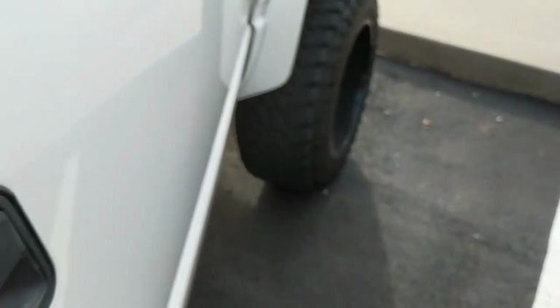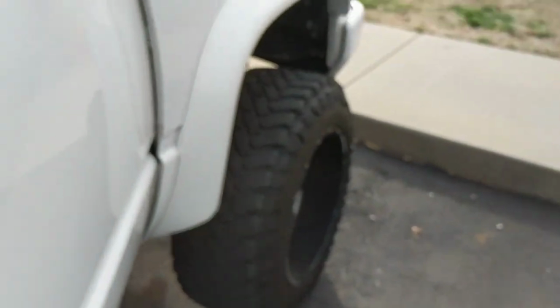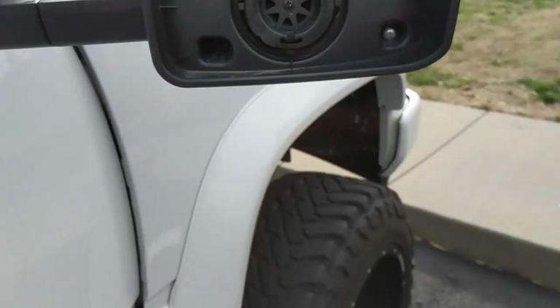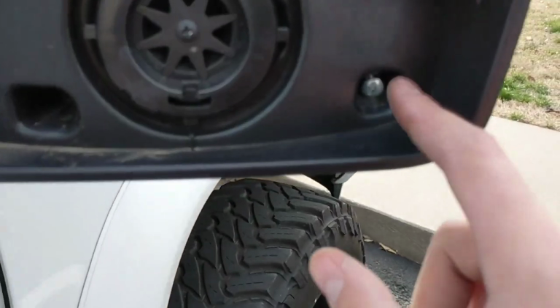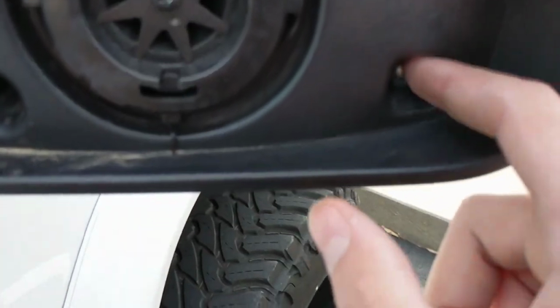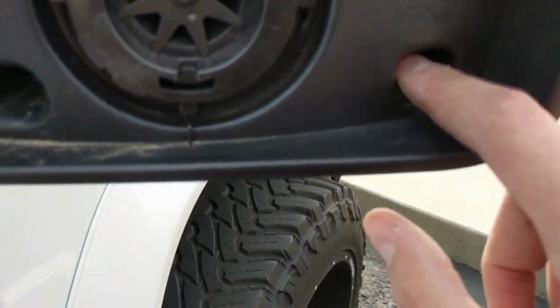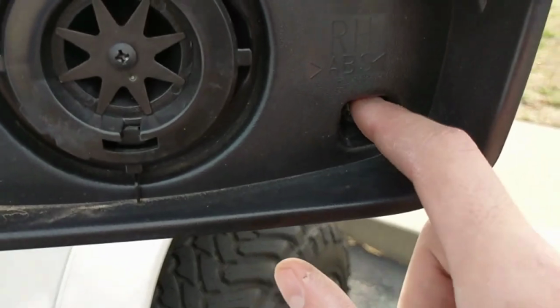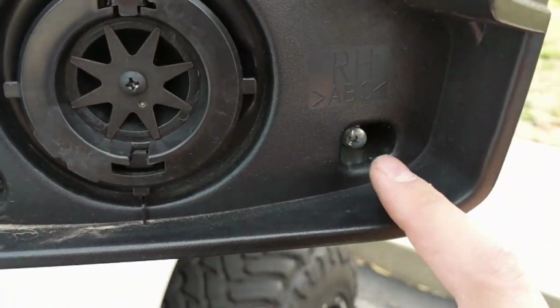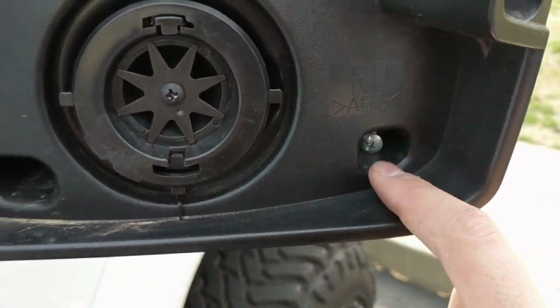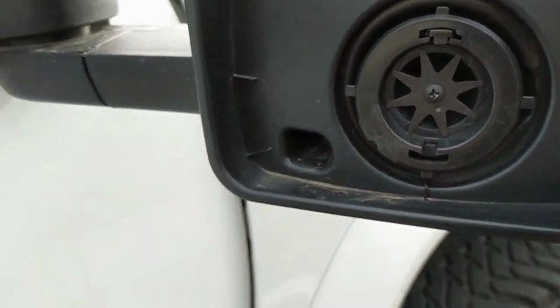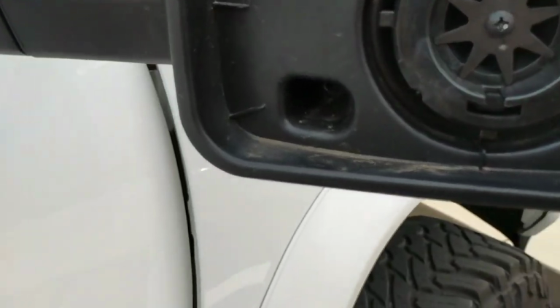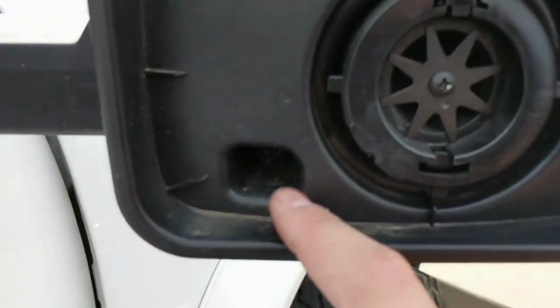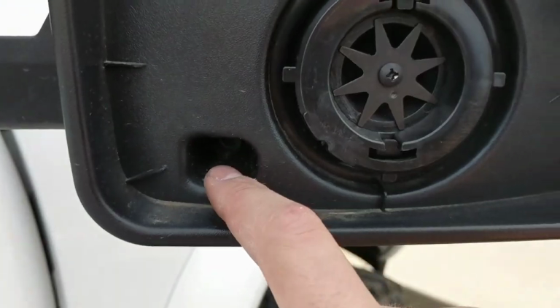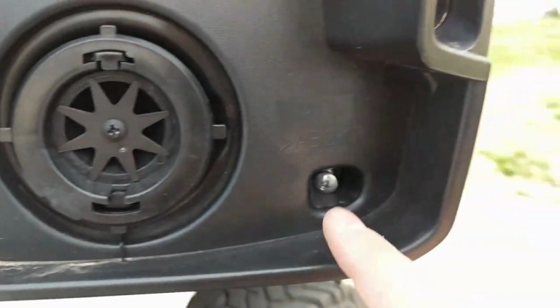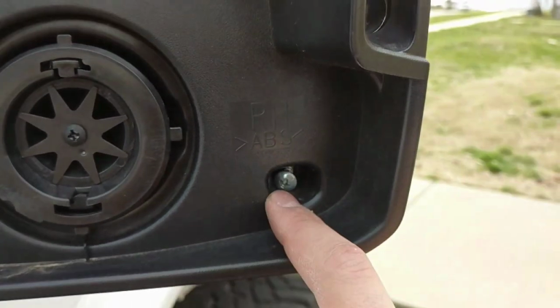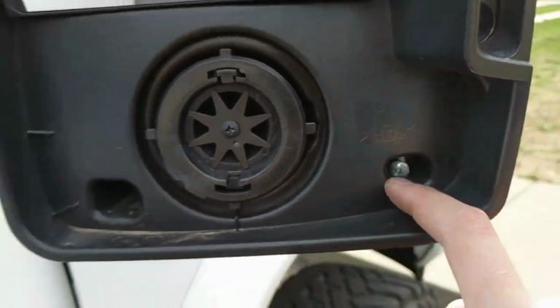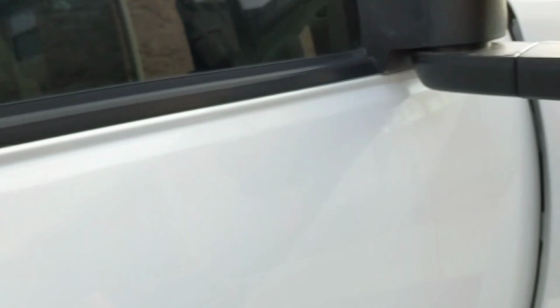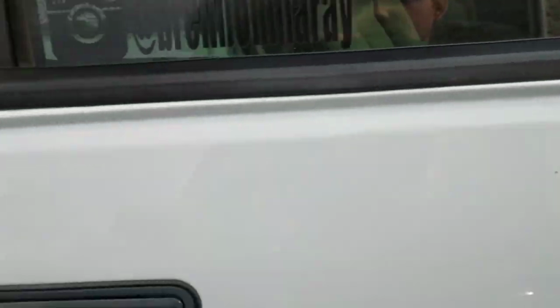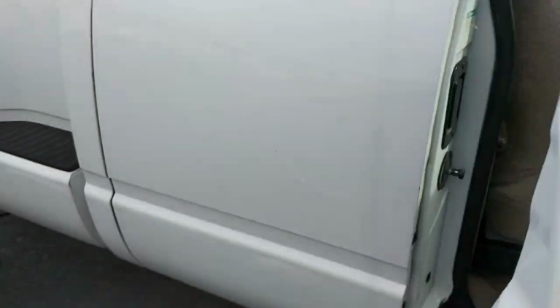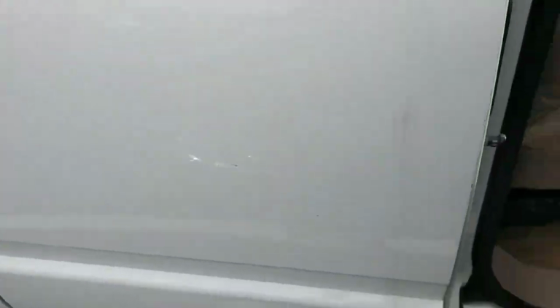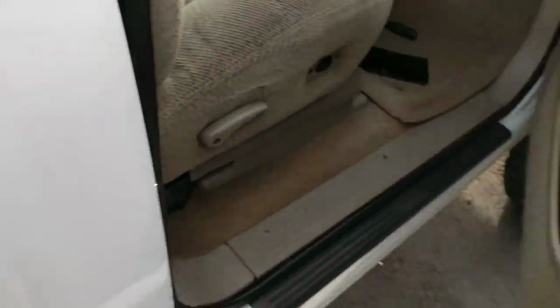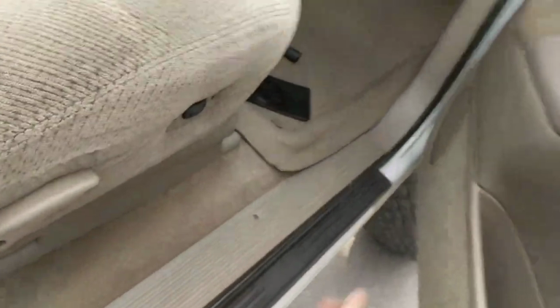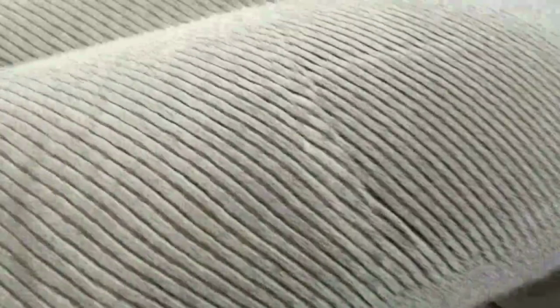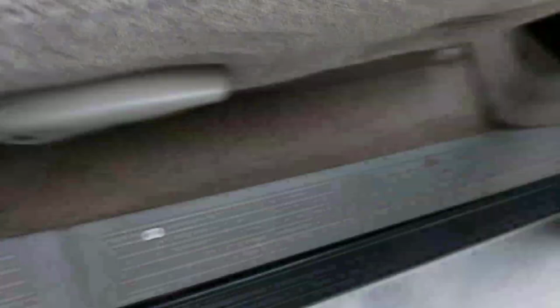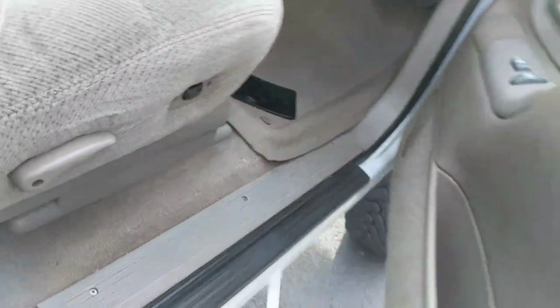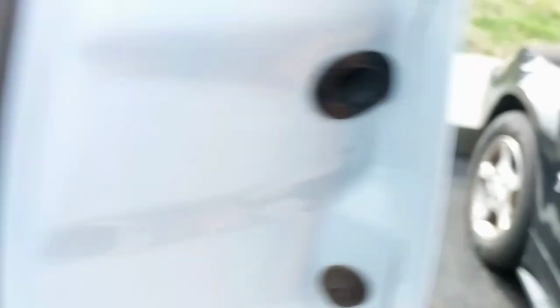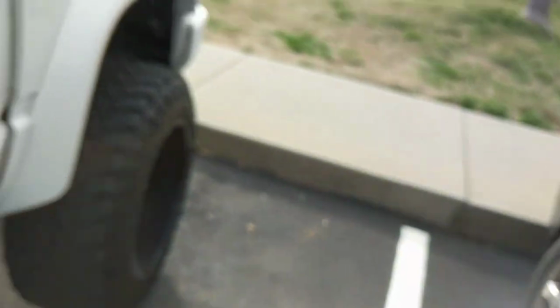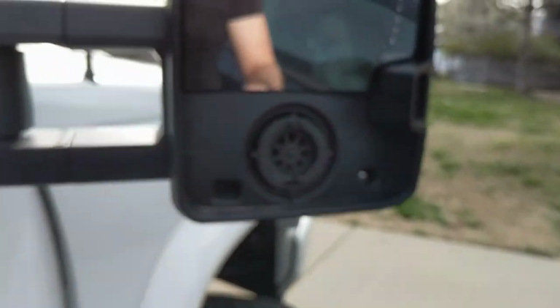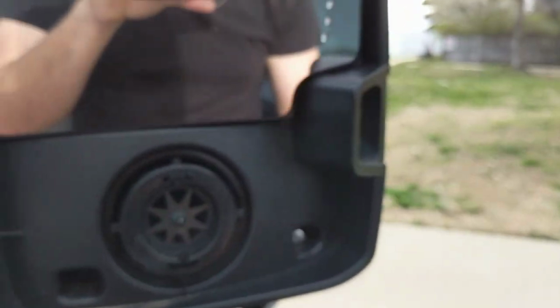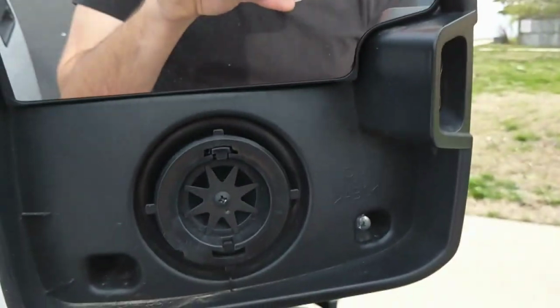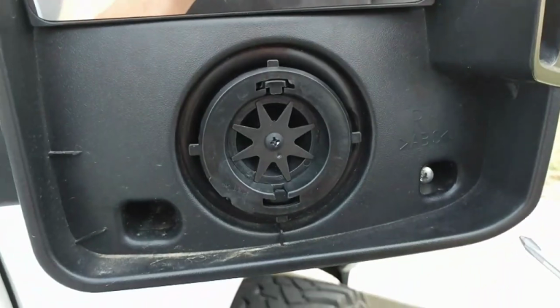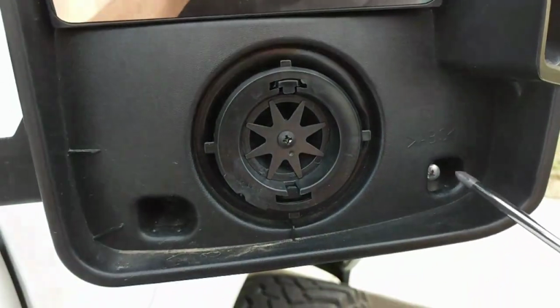Afterwards, all you've got to do is take a Phillips head screwdriver. There's two screws — there's one here and one here. So get your screwdriver and go ahead and just remove these screws.